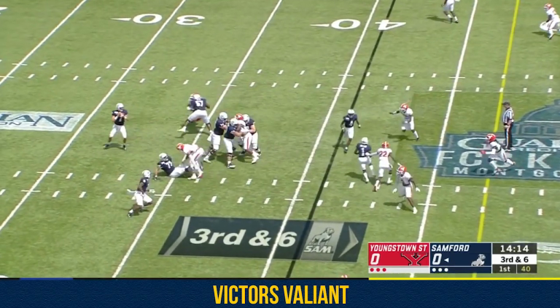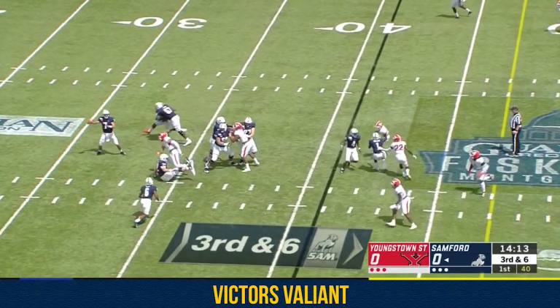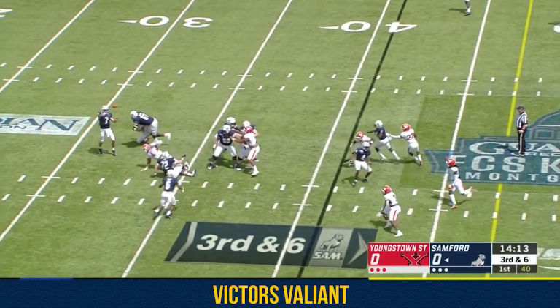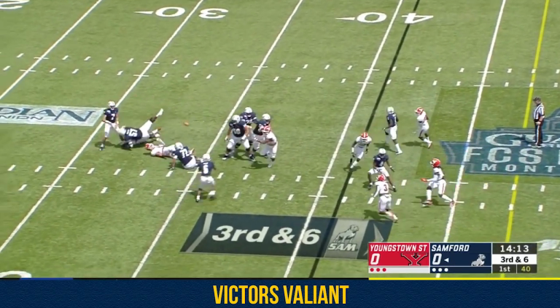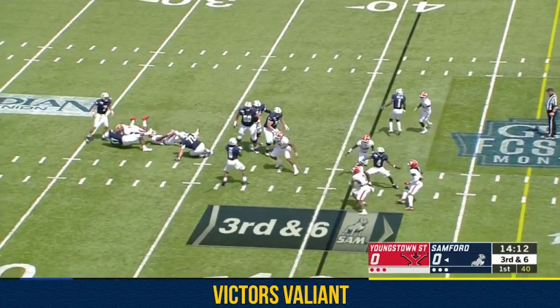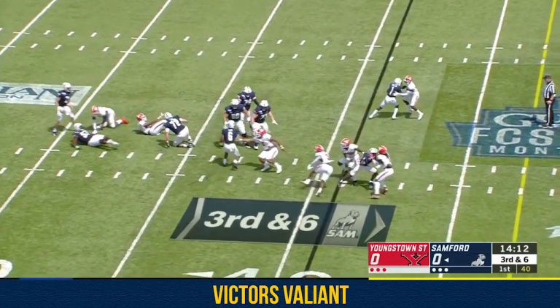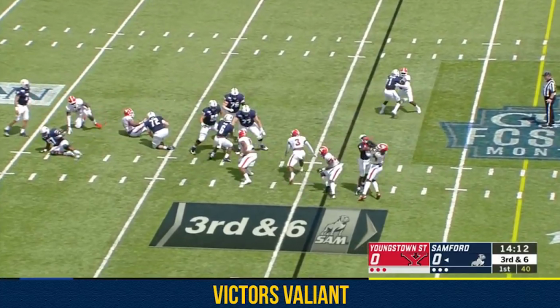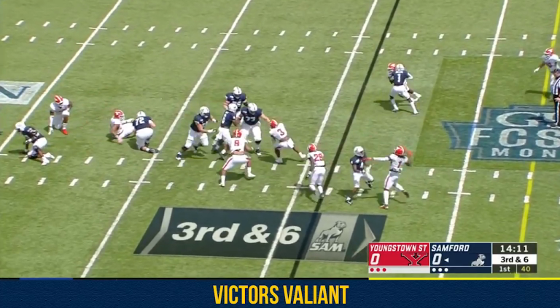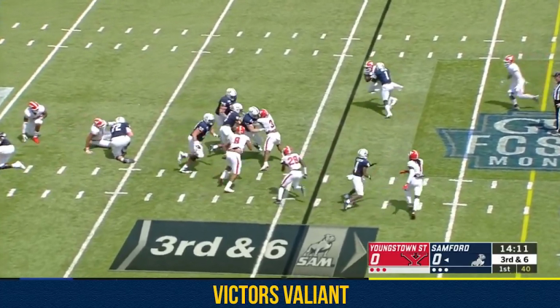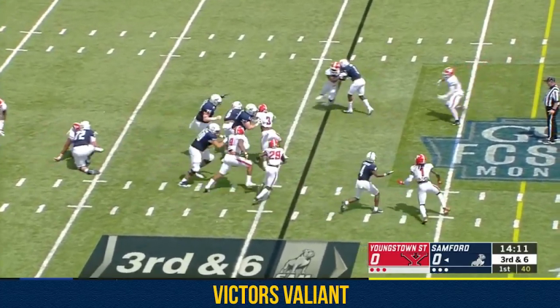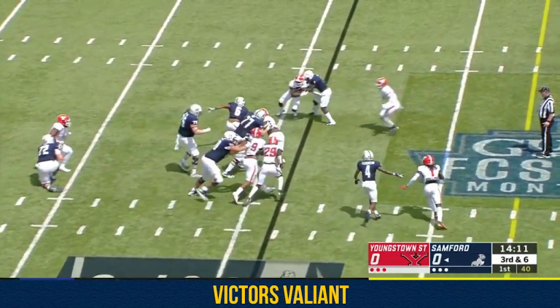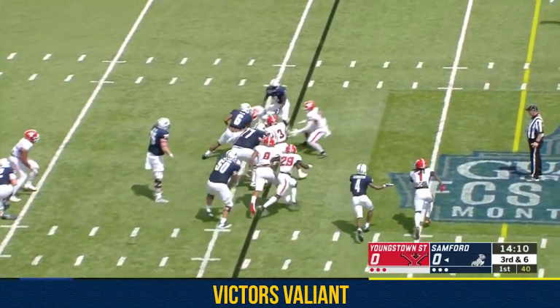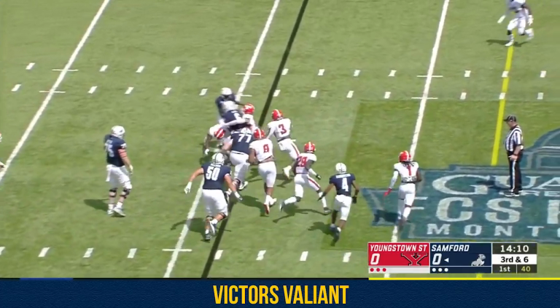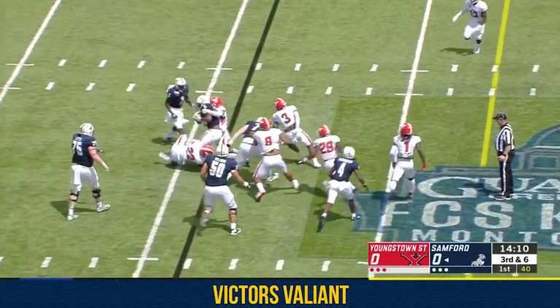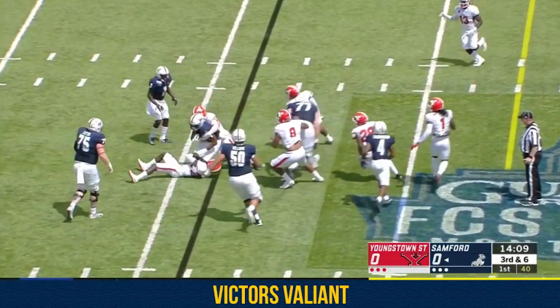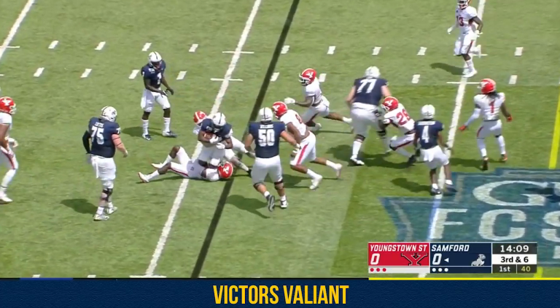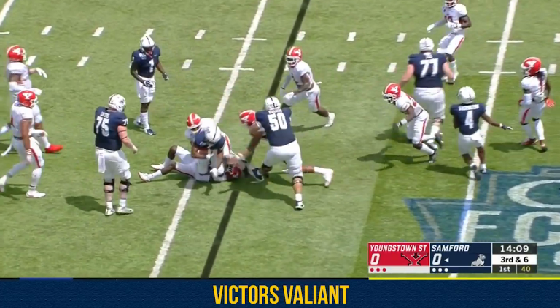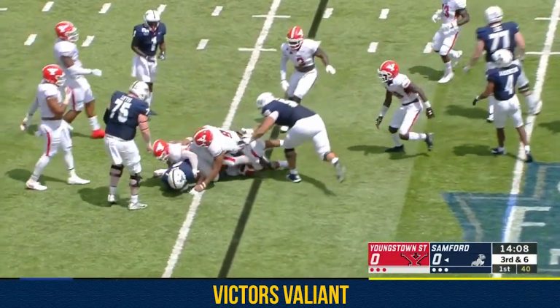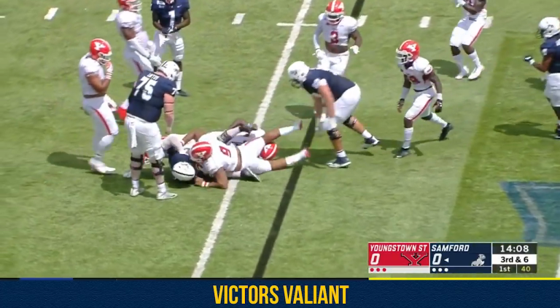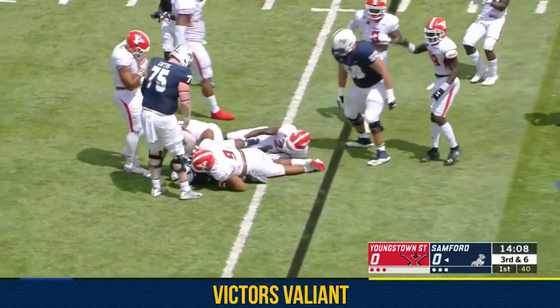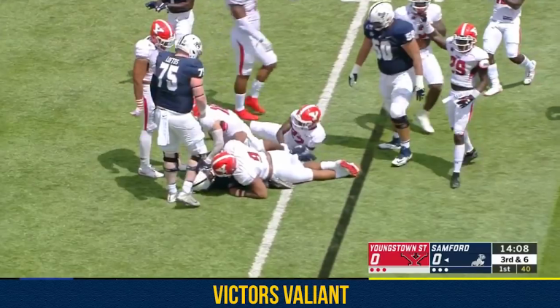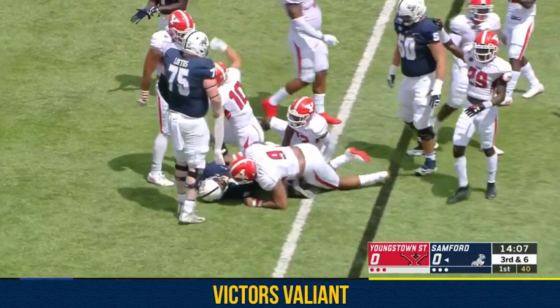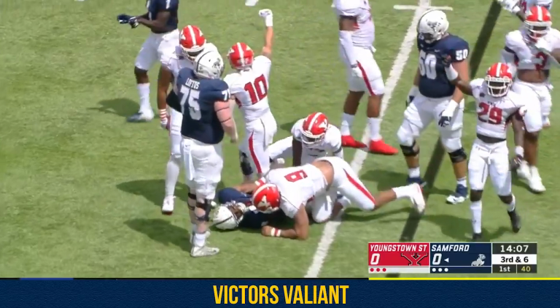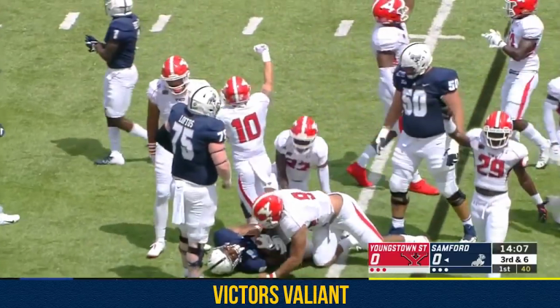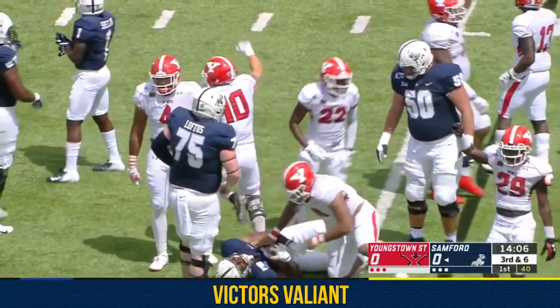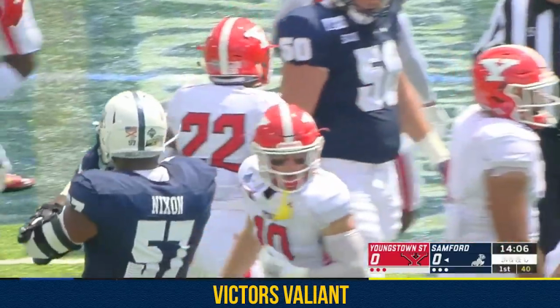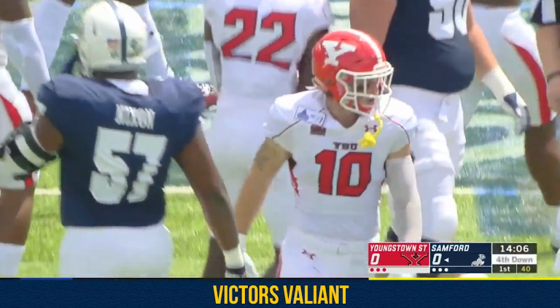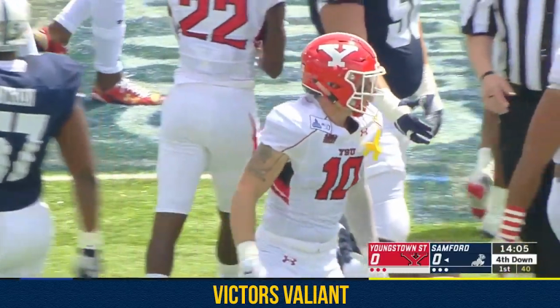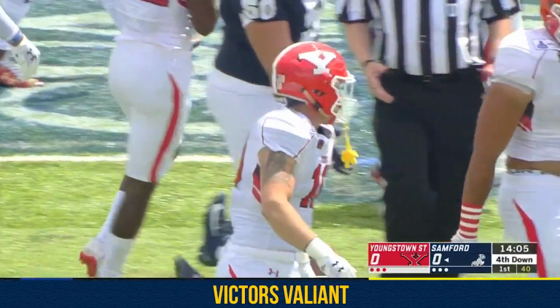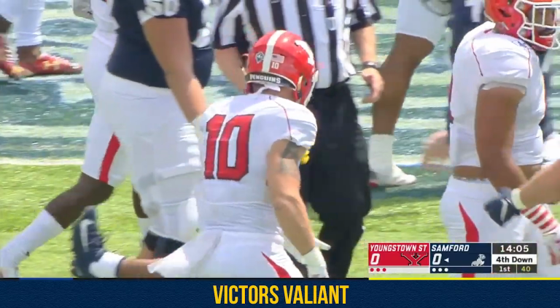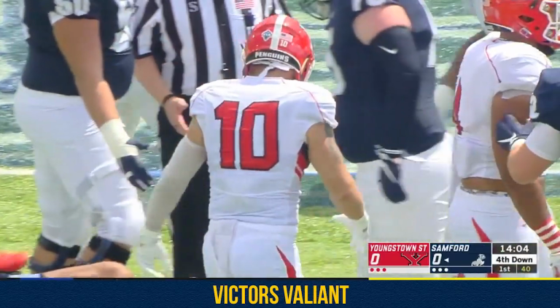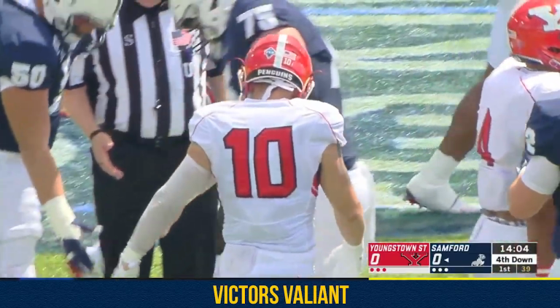On third down, Welch will be tested — the screen pass. And Ware bottled up, driven backwards, no gain on the play, and the Youngstown State defense off to a strong start.